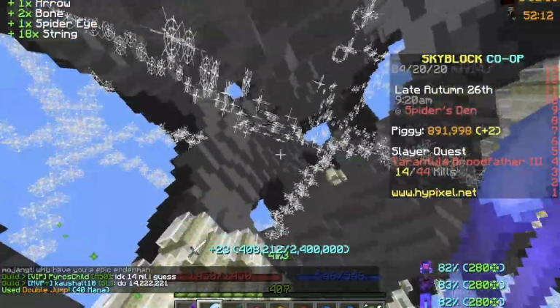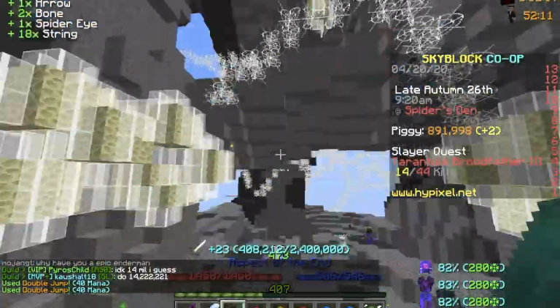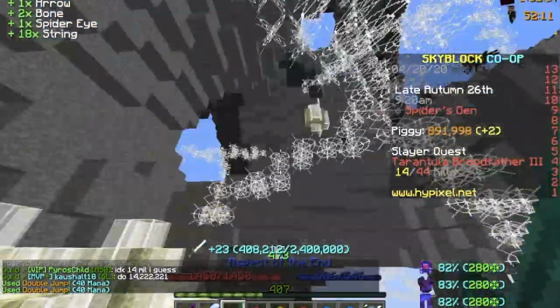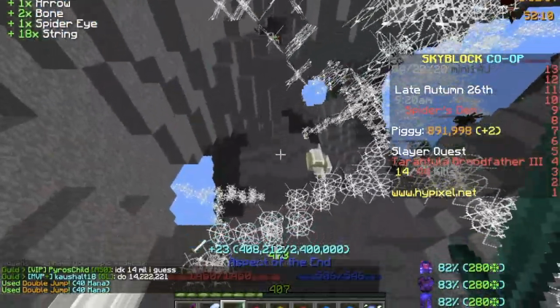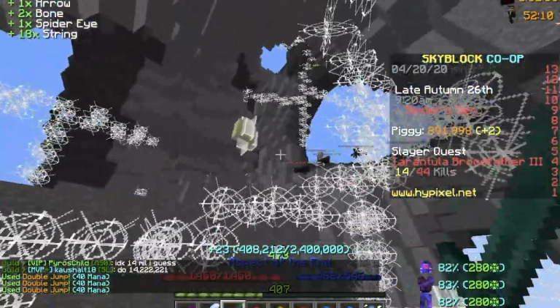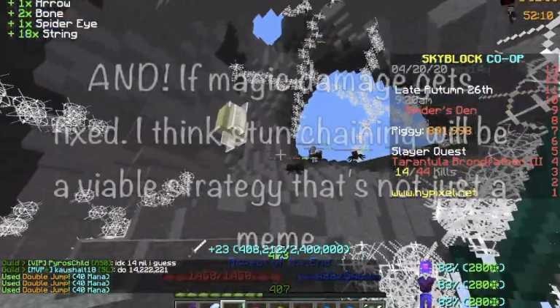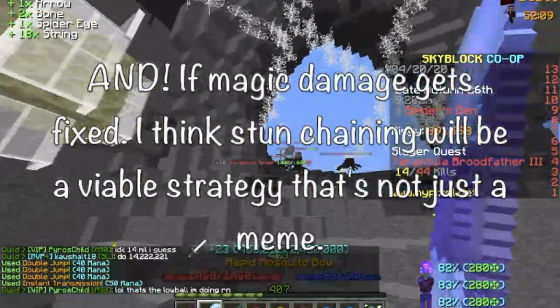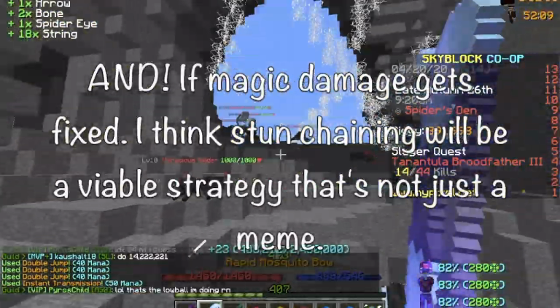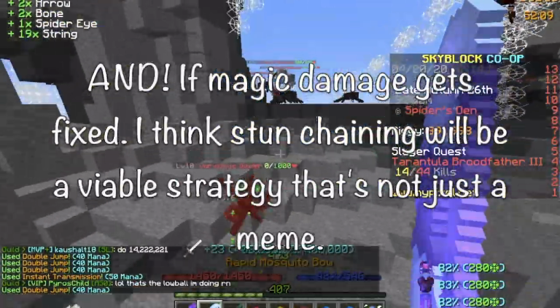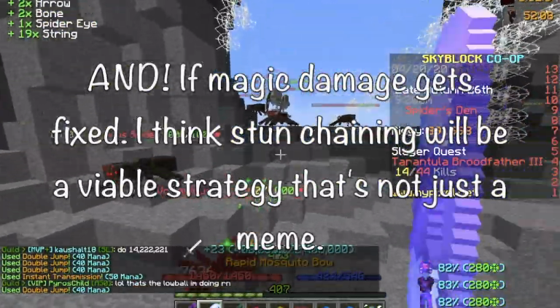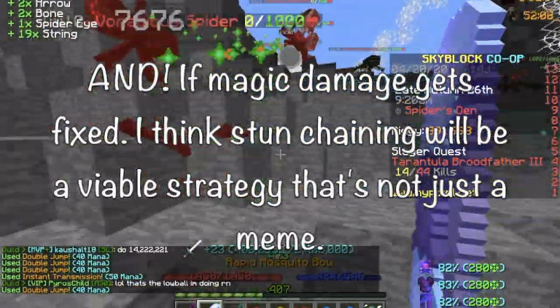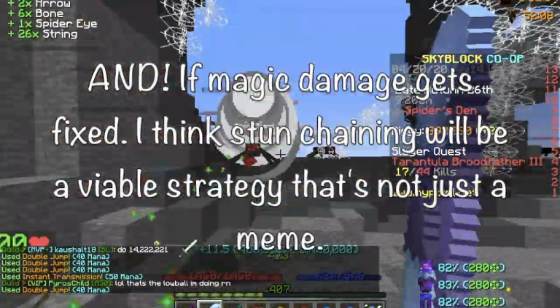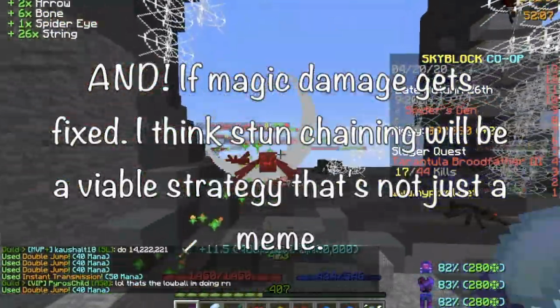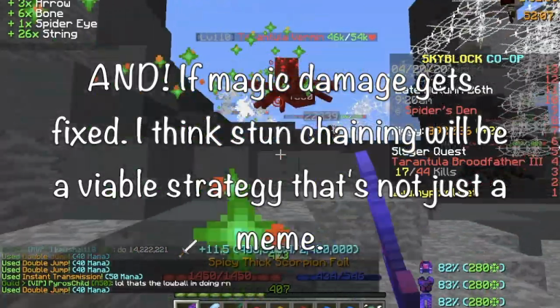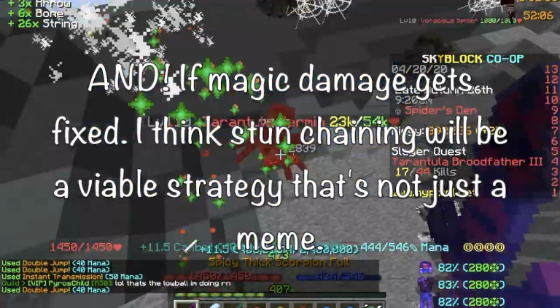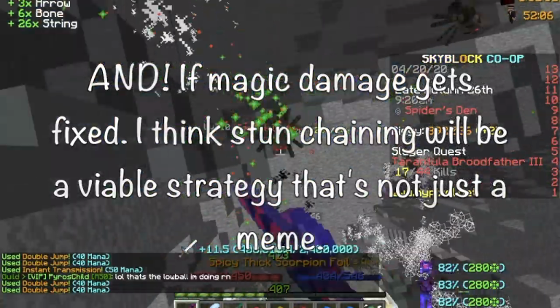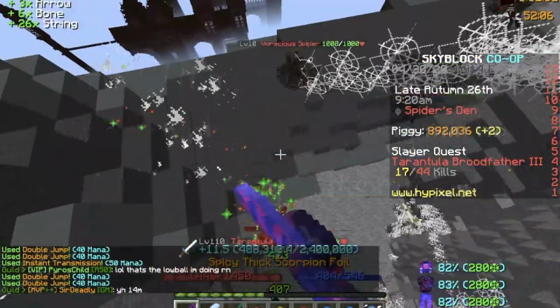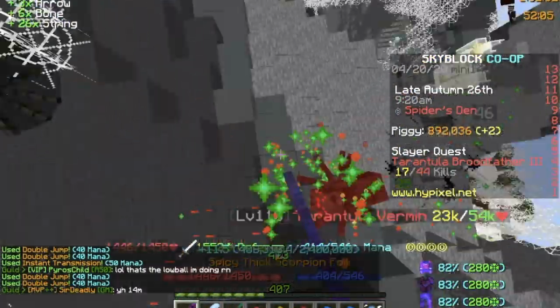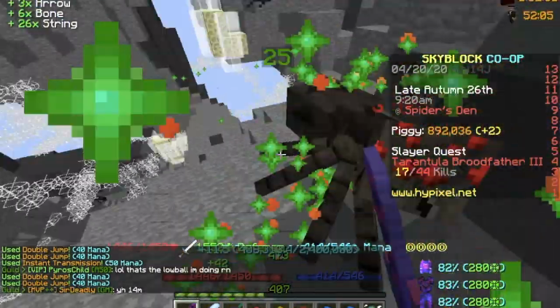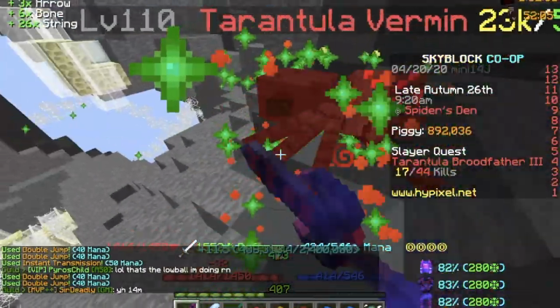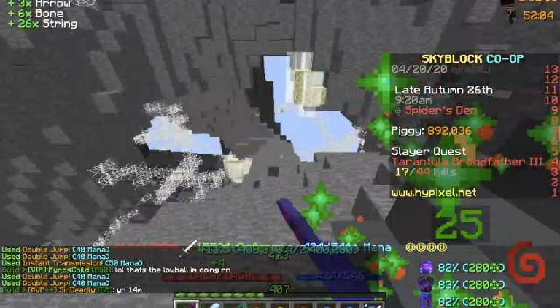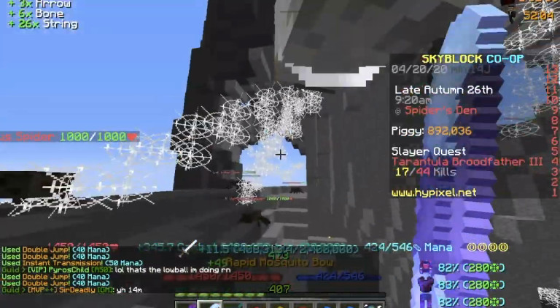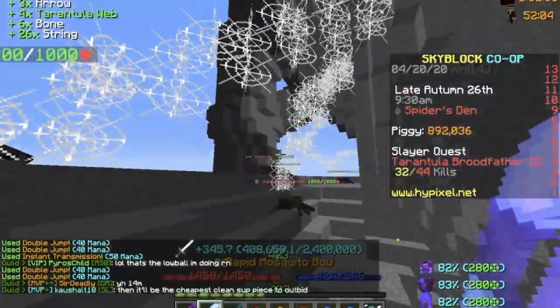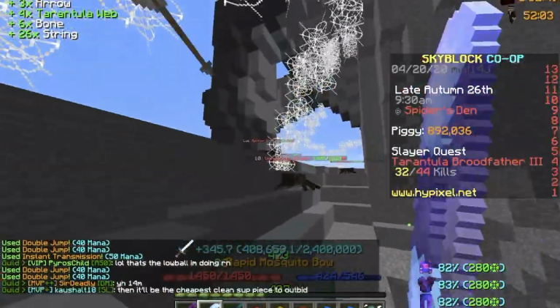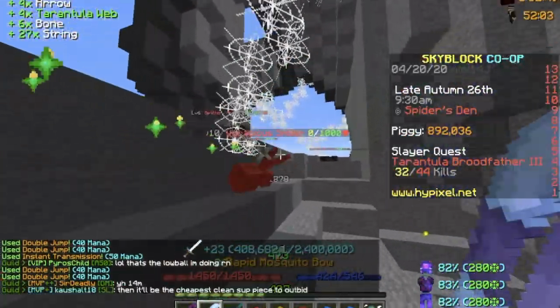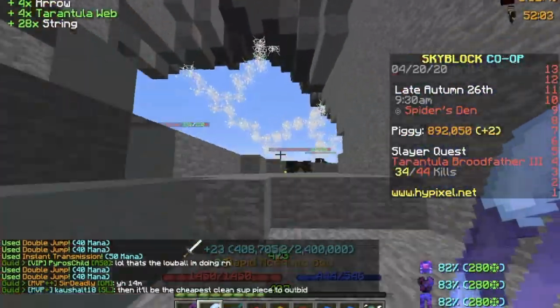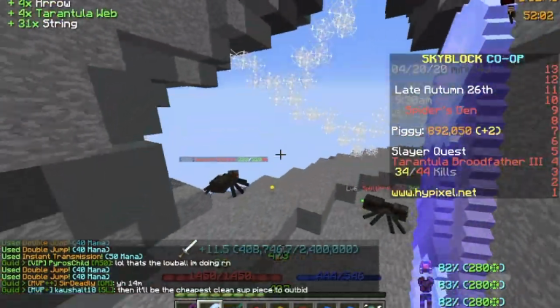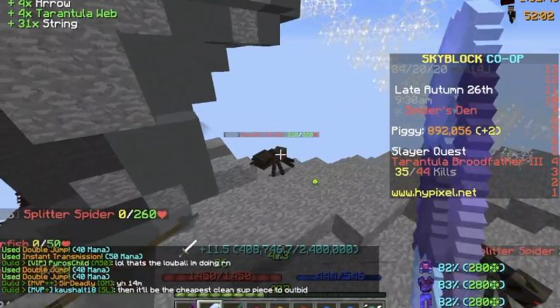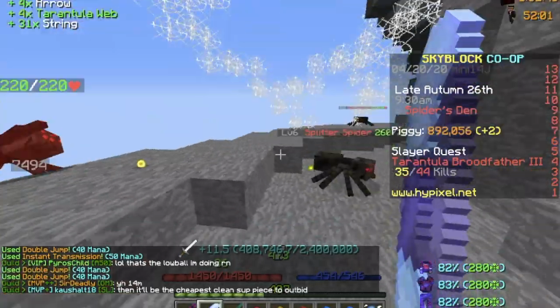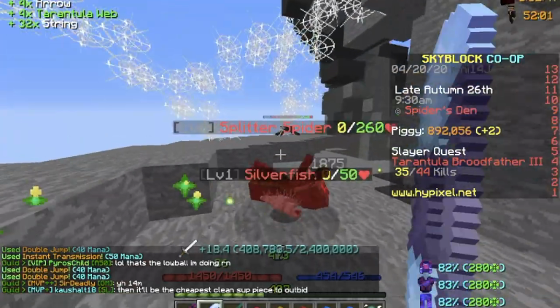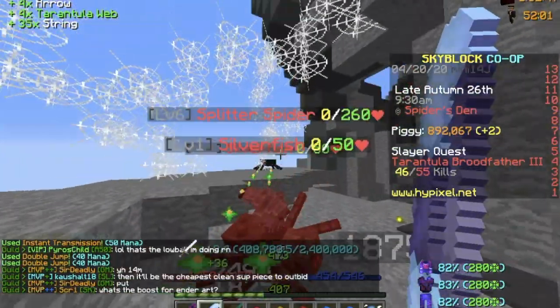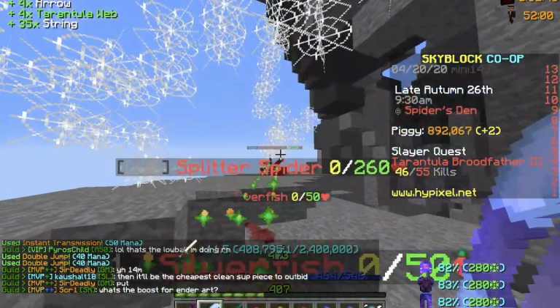Furthermore, if magic damage does get fixed, being able to chain these stun abilities will also deal heavy damage to enemies, since you are in Wise Dragon Armor and will have high magic damage.